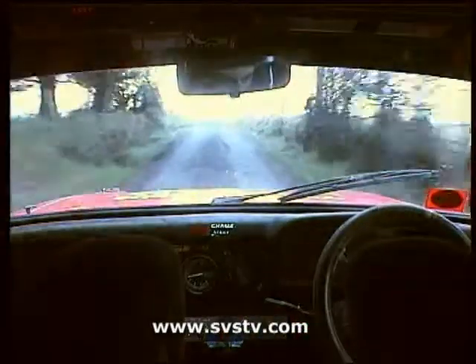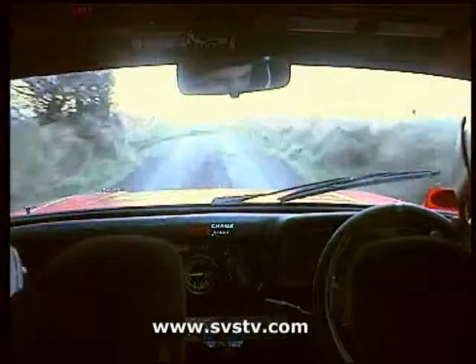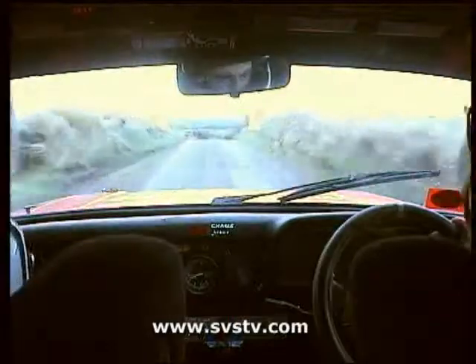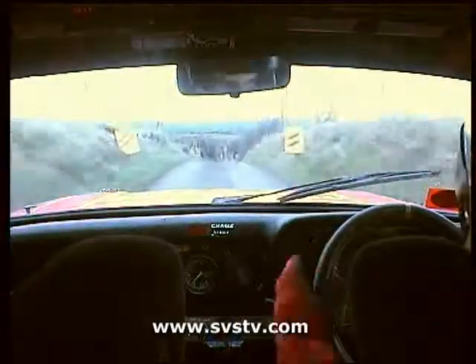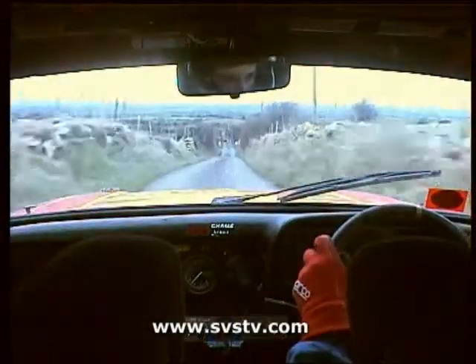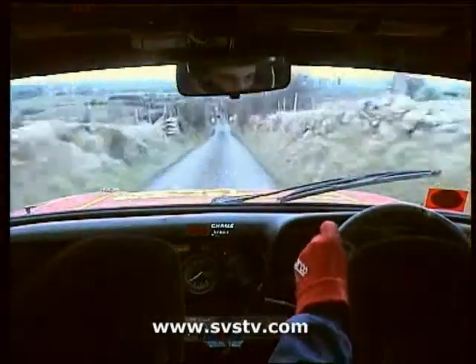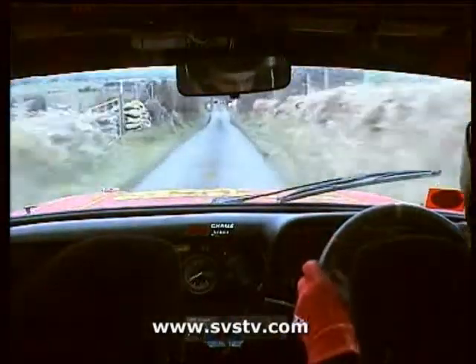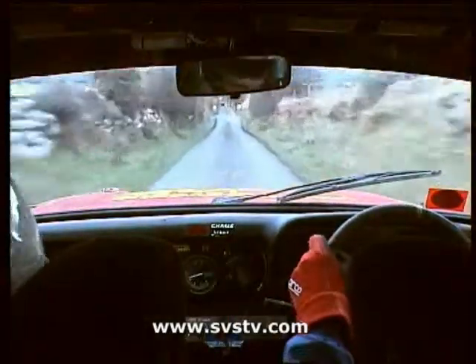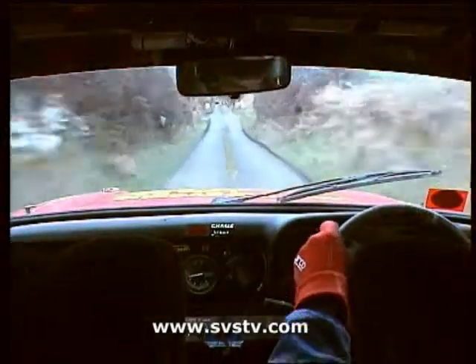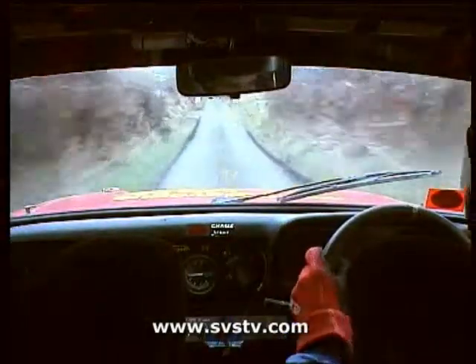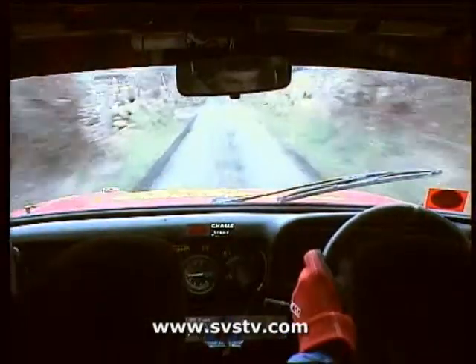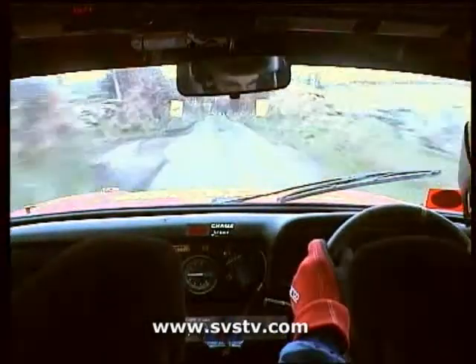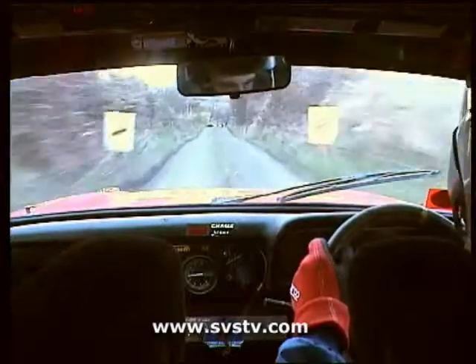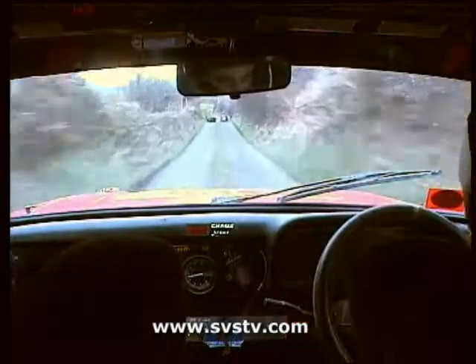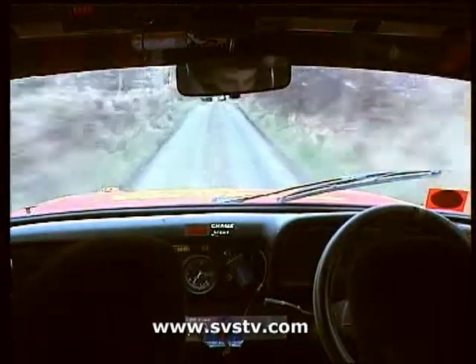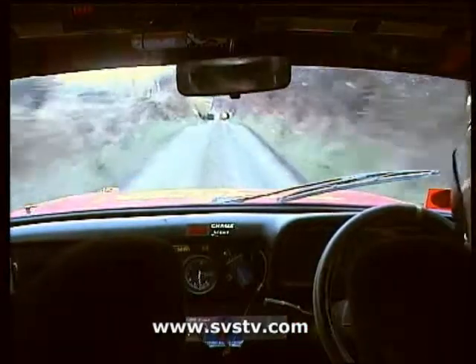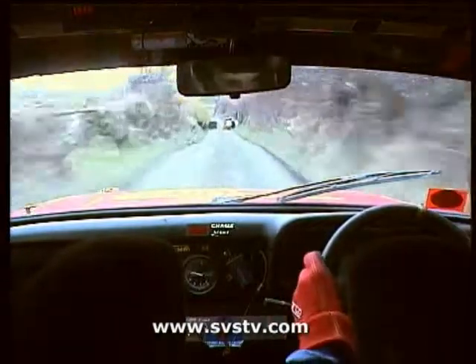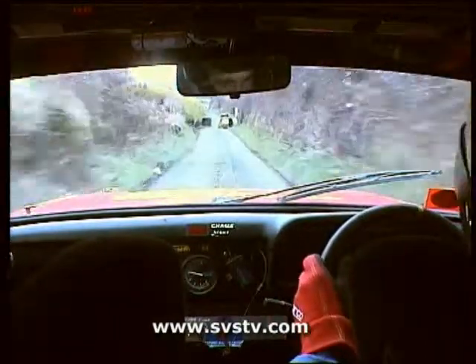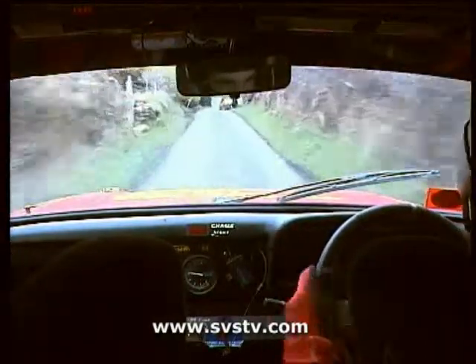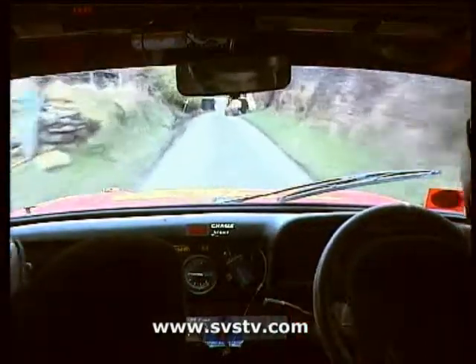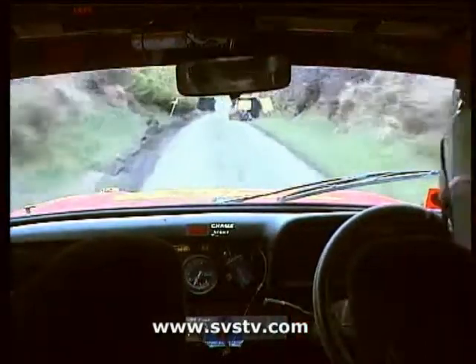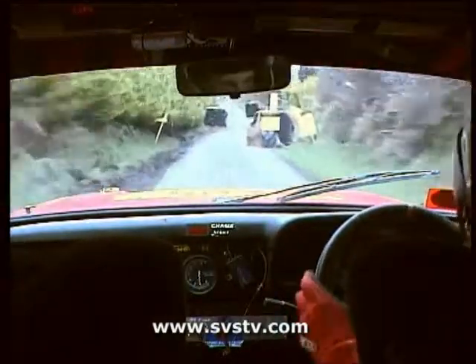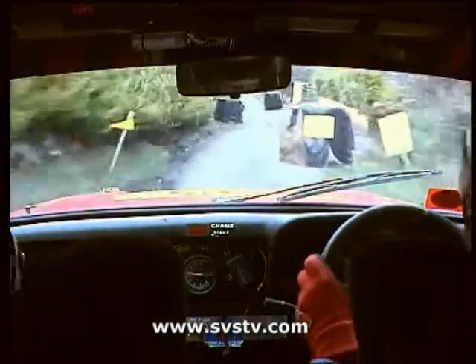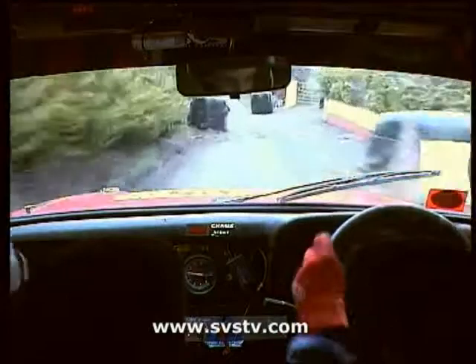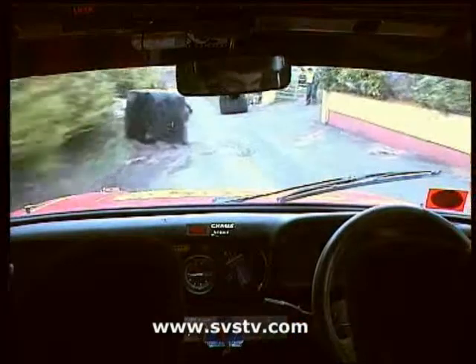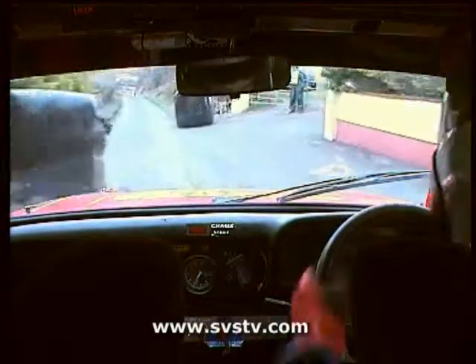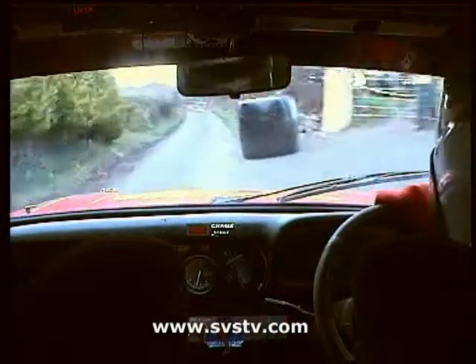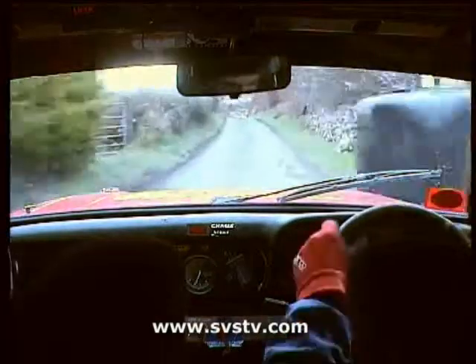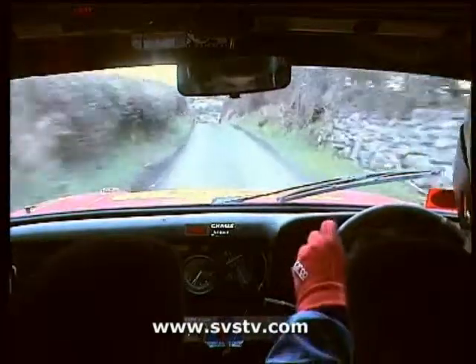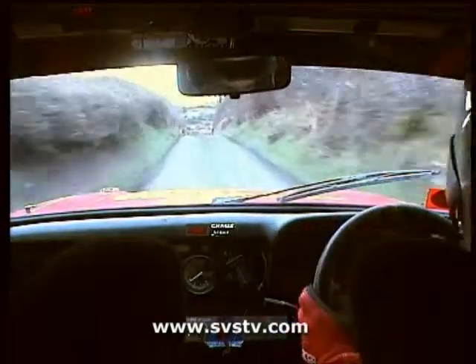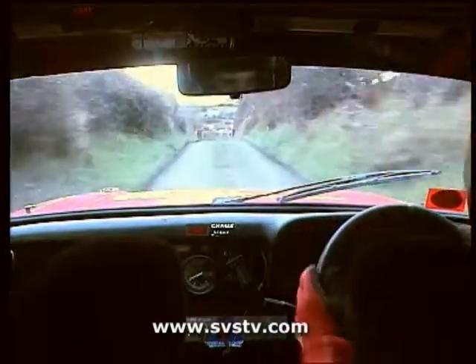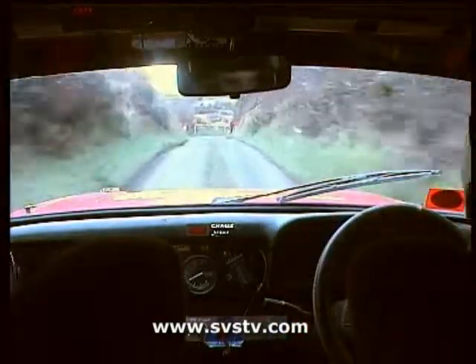Into right entry chicane. 60, turning square left, don't cut, very tight. Turning square left, don't cut her. 60.